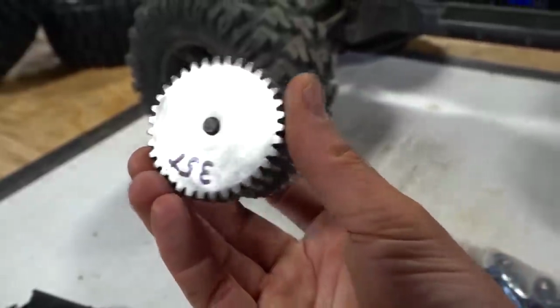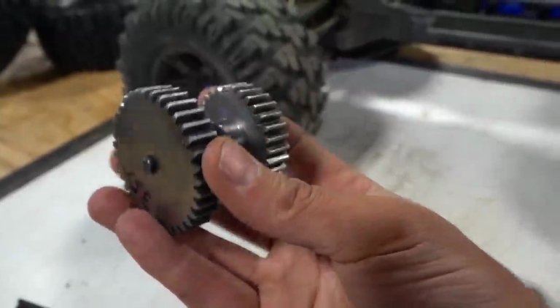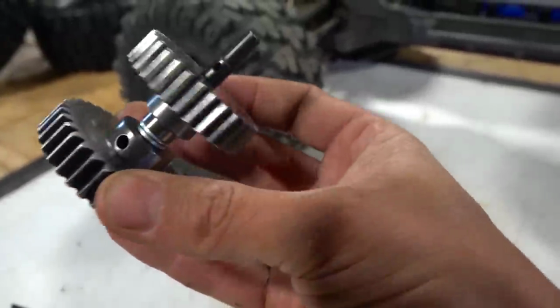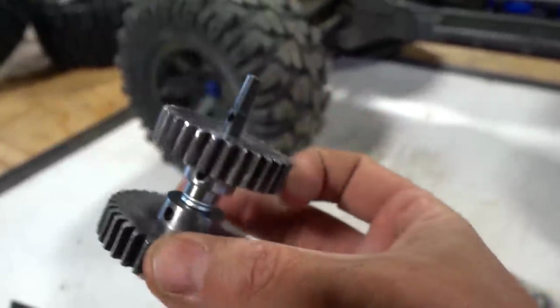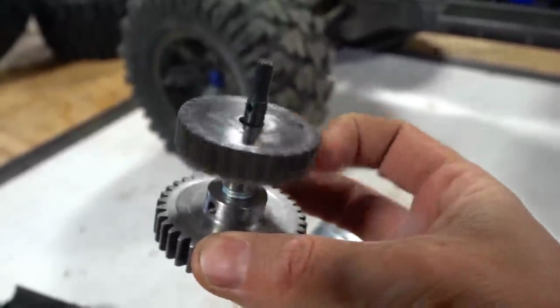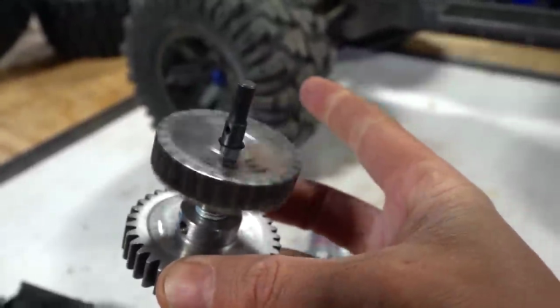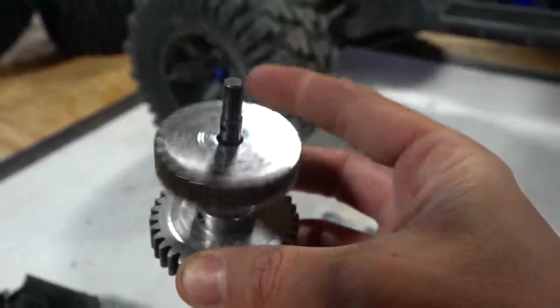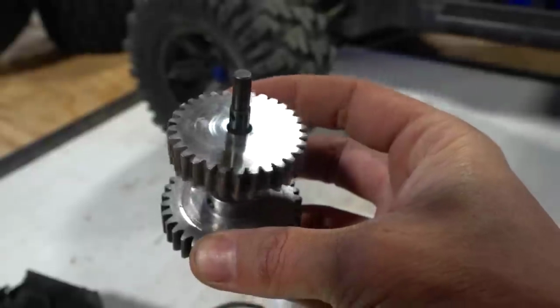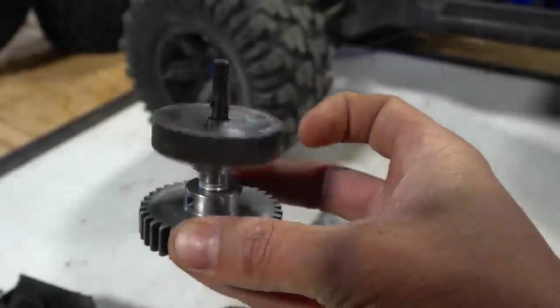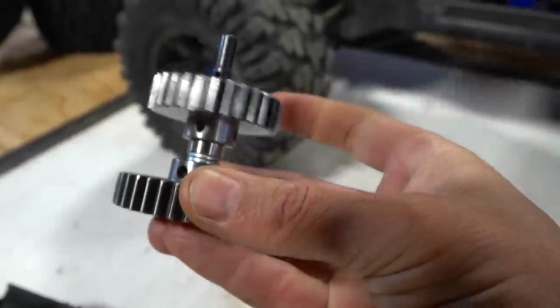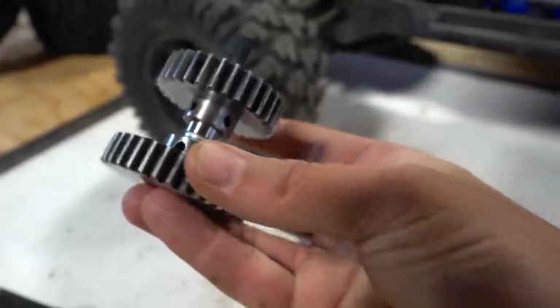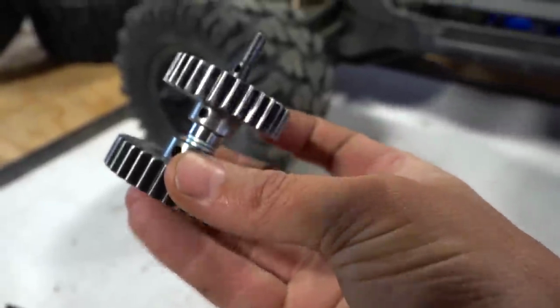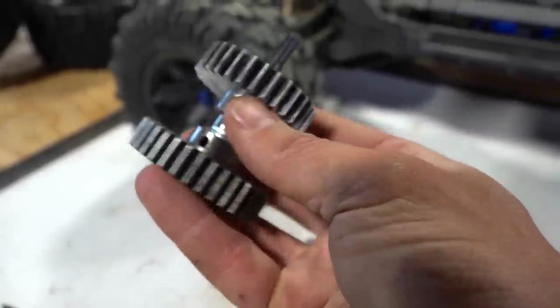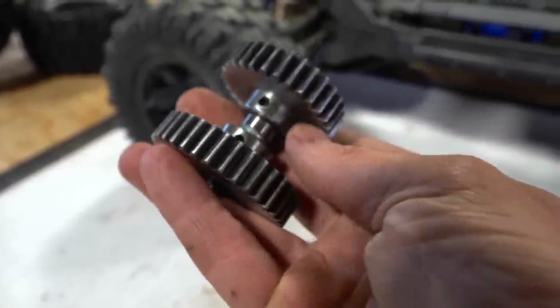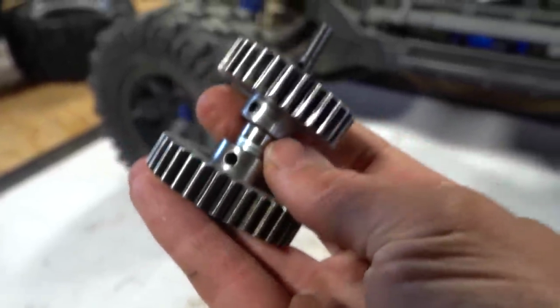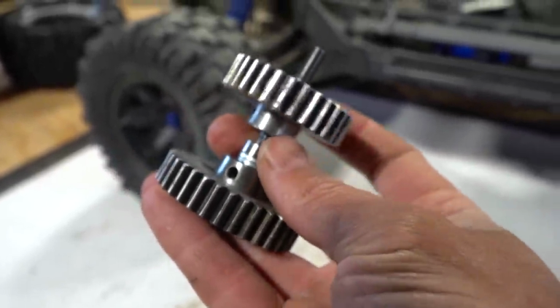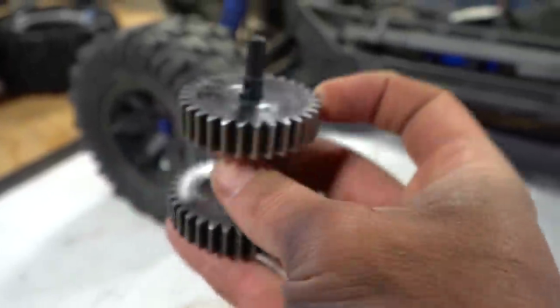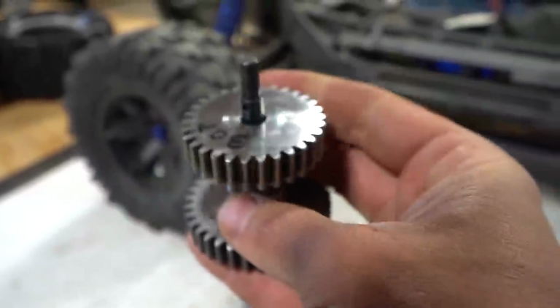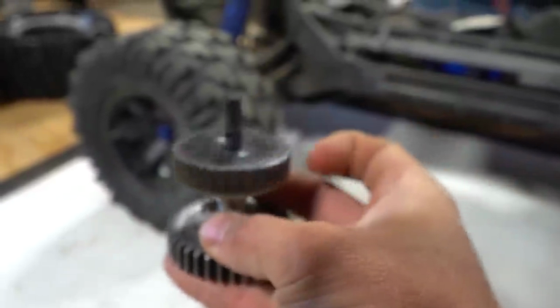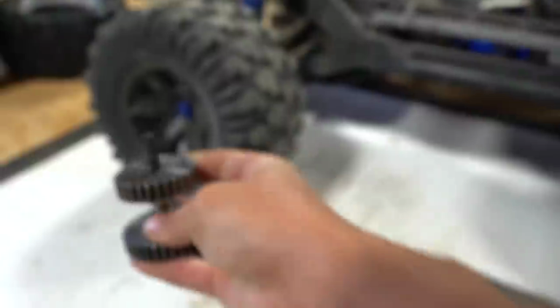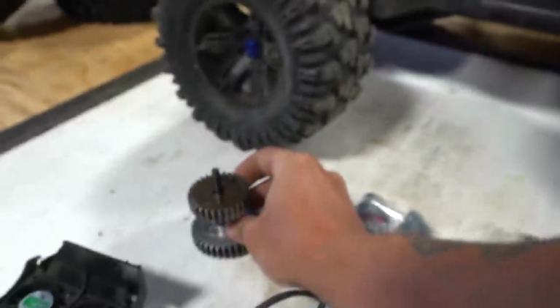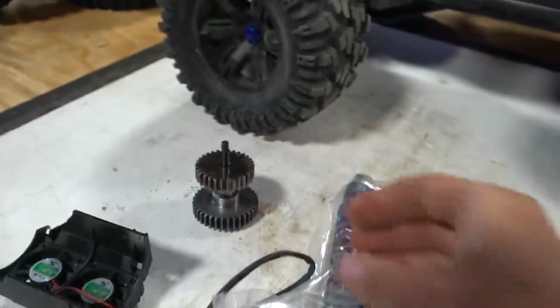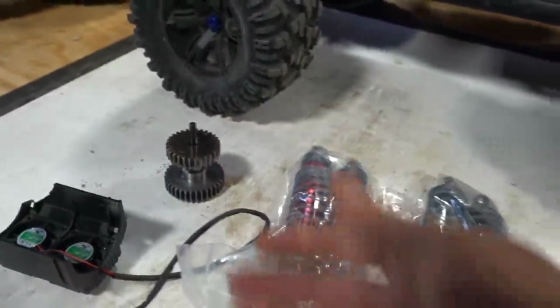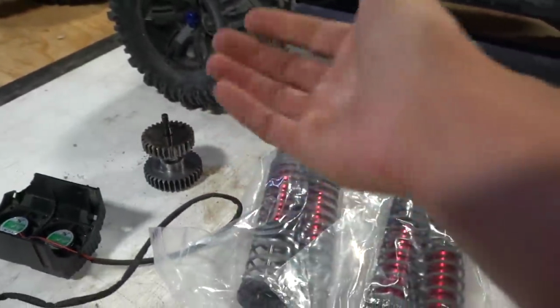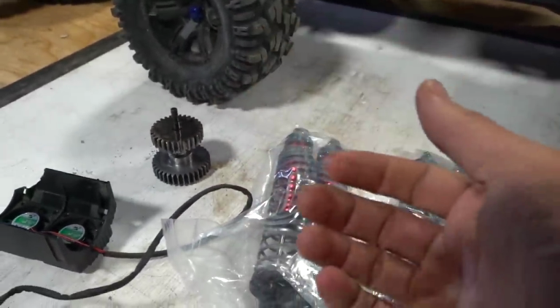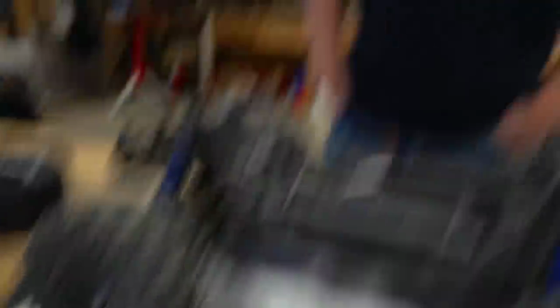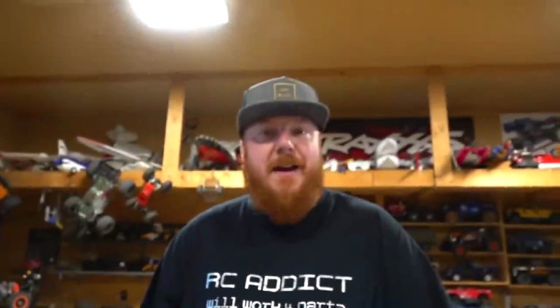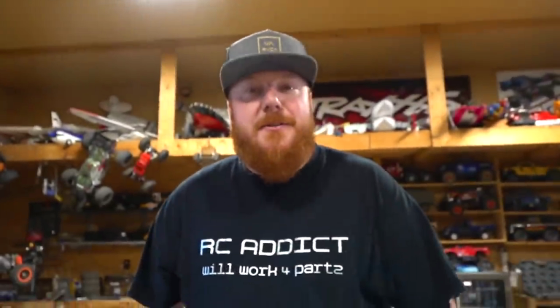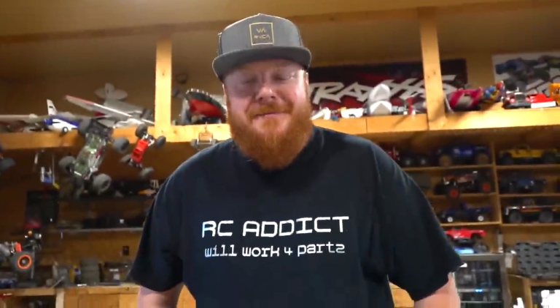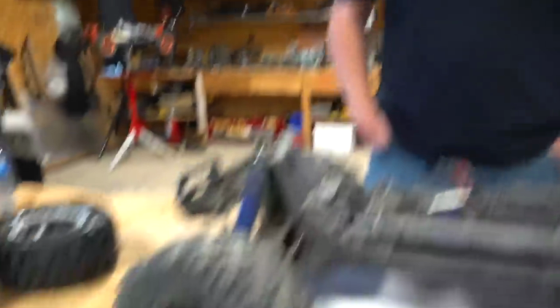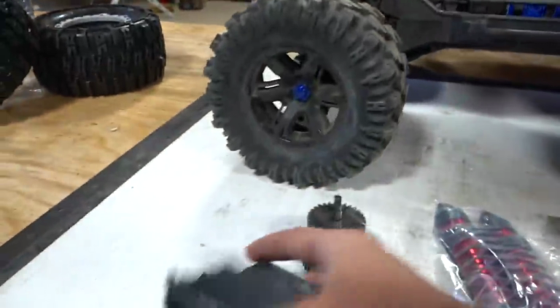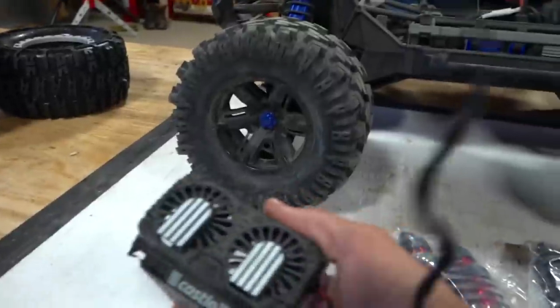Where did you get the gears, Ev? From somewhere on Facebook — completely unhelpful to anyone that wanted to buy one. You know what, search your local X-Maxx groups. Exactly, I'm sure you'll find it out there.